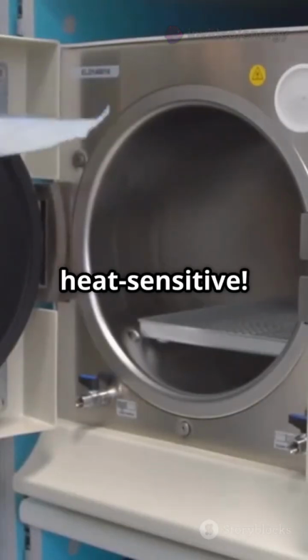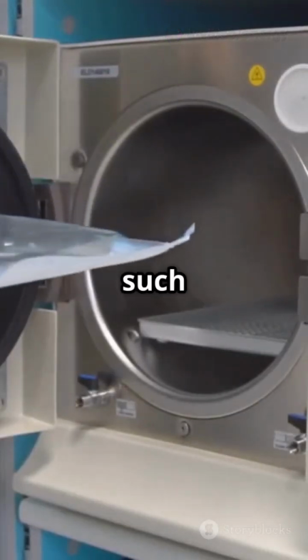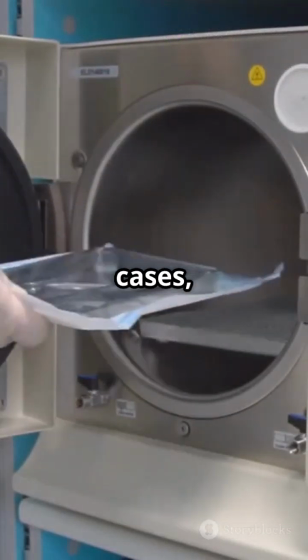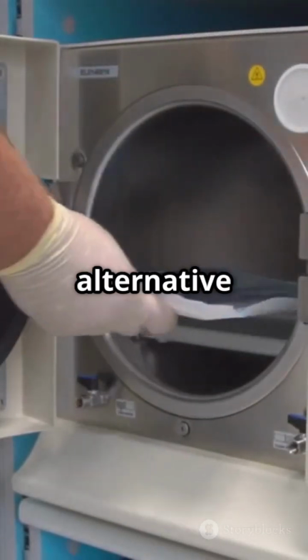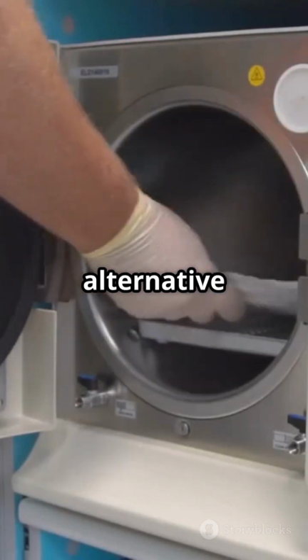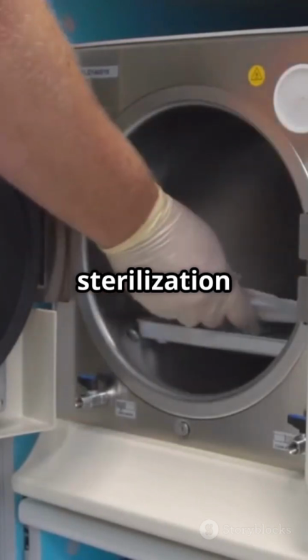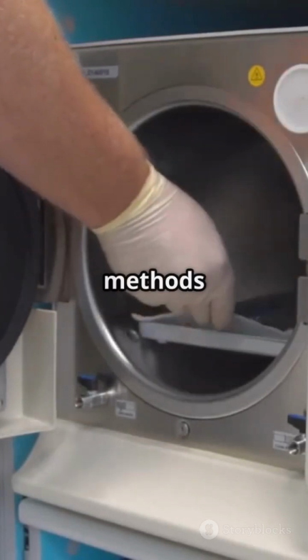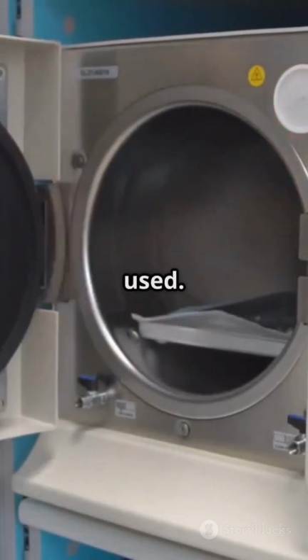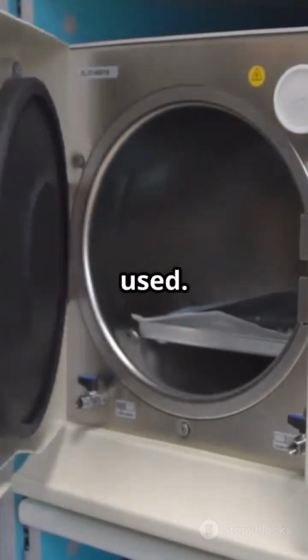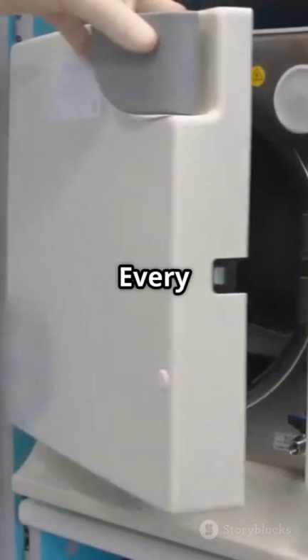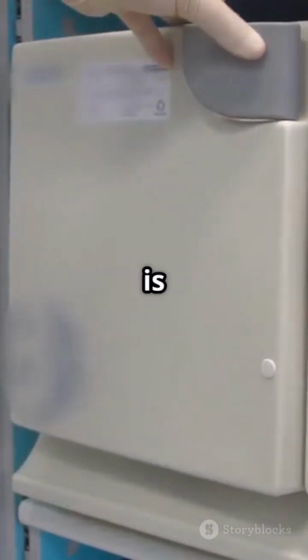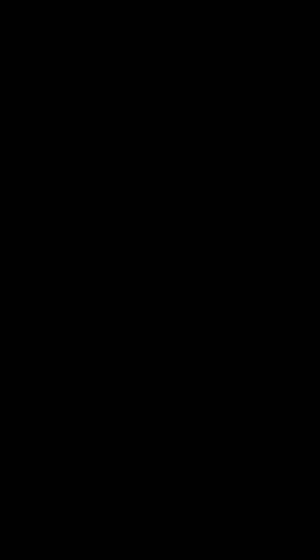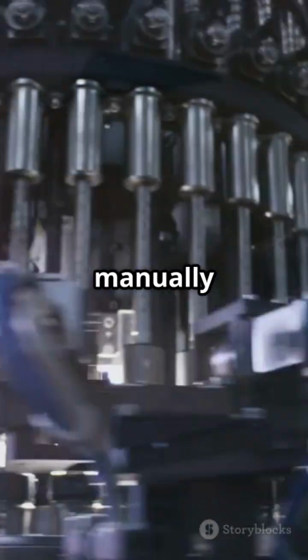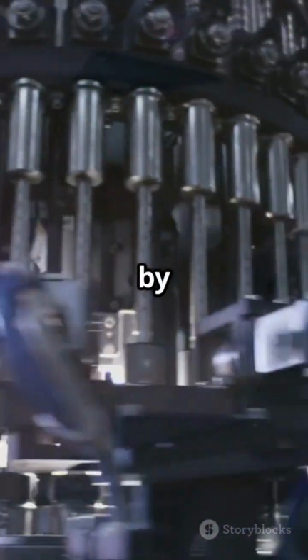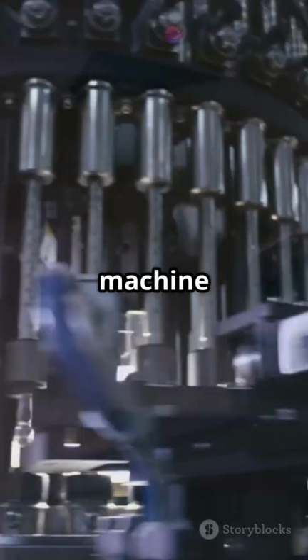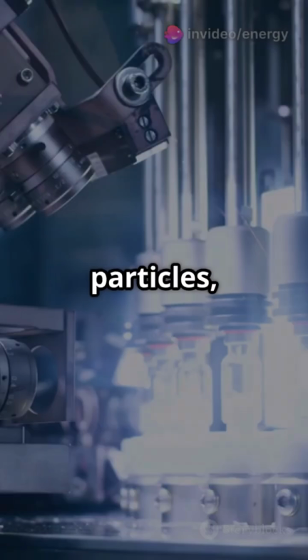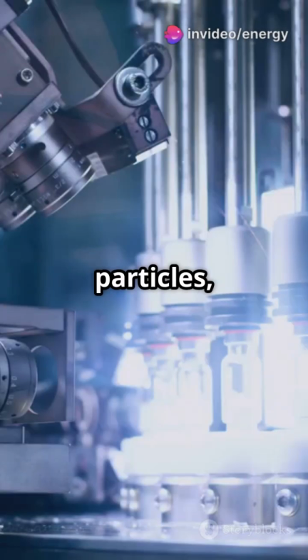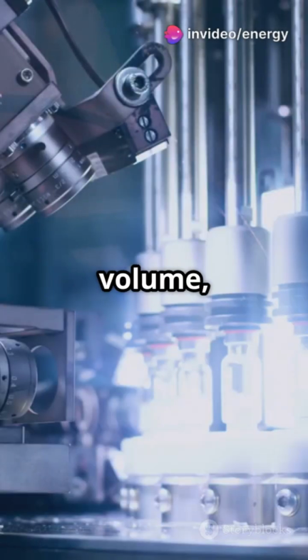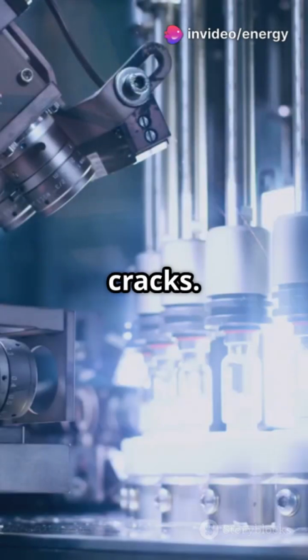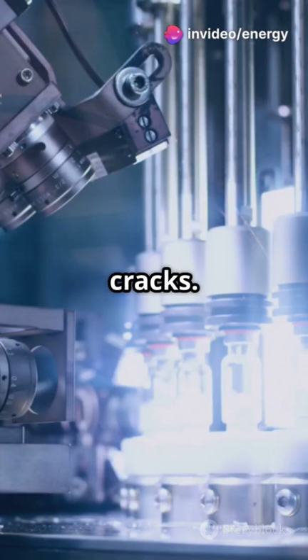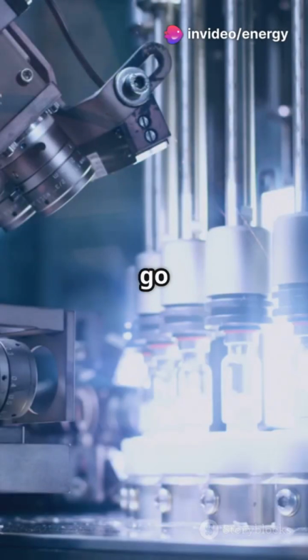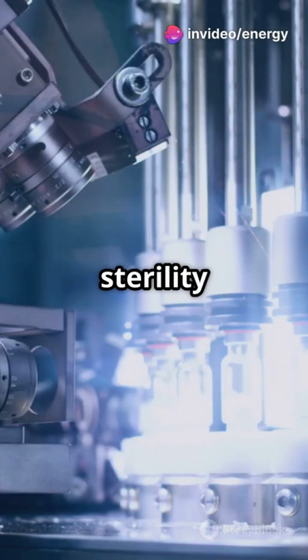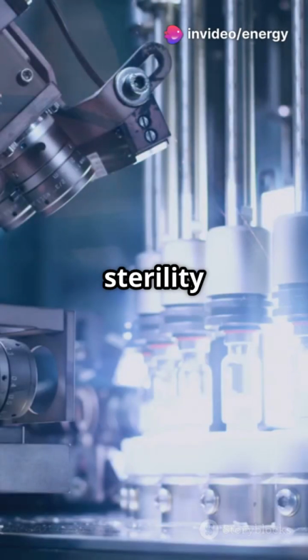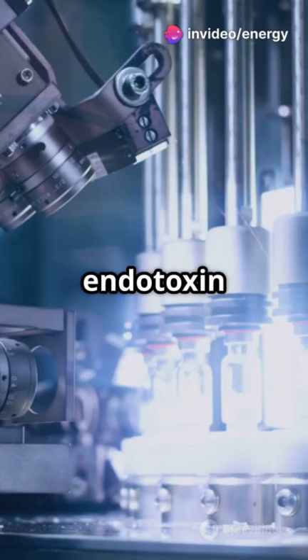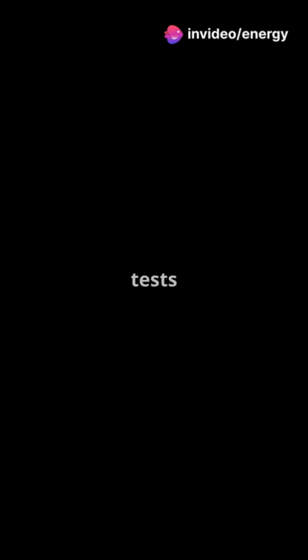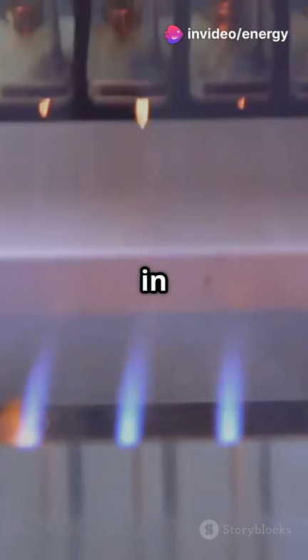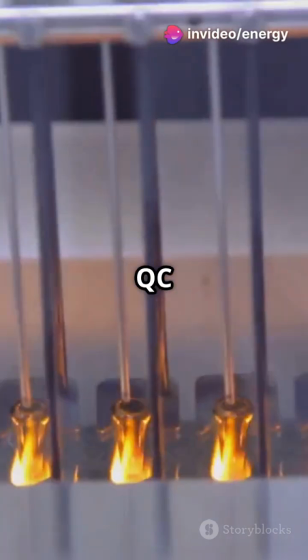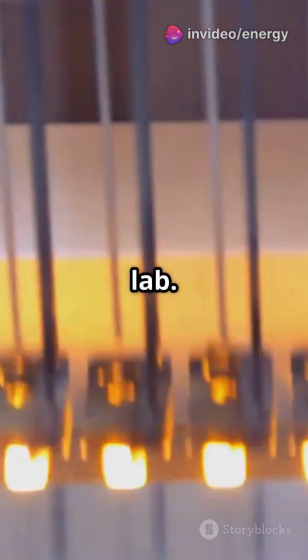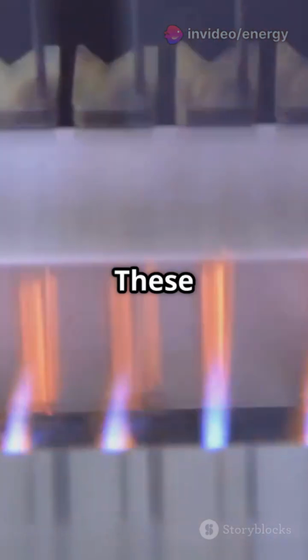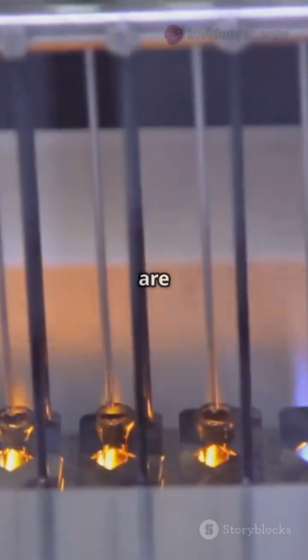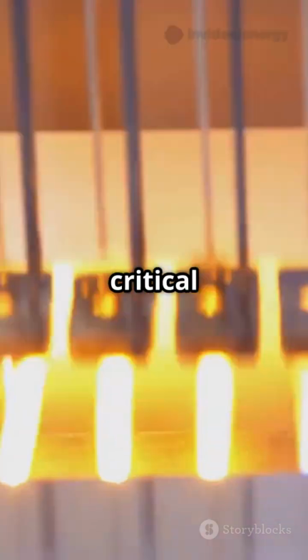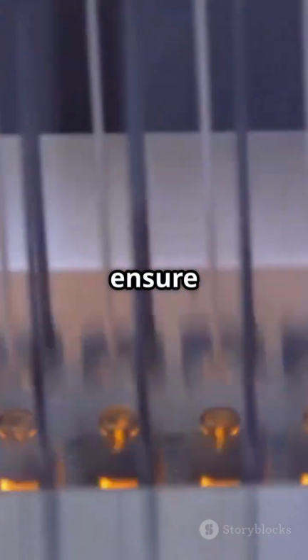For heat-sensitive products, alternative sterilization methods are used. Every vial is then checked — manually or by machine — for particles, fill volume, and cracks. After that, they go through sterility and endotoxin tests in the QC lab. These tests are critical to ensure the safety and efficacy of the product.